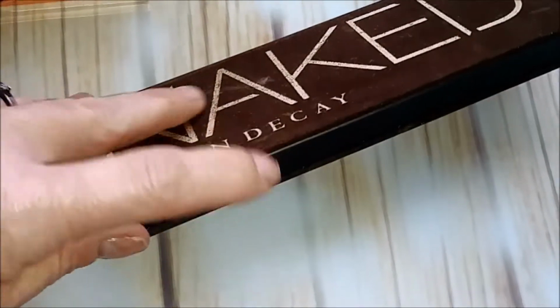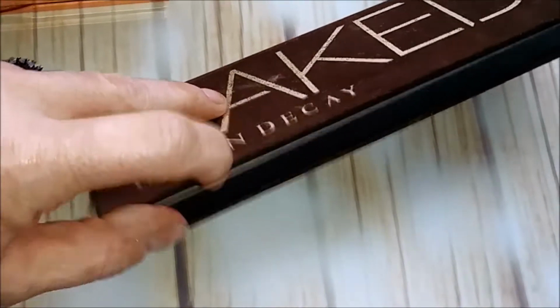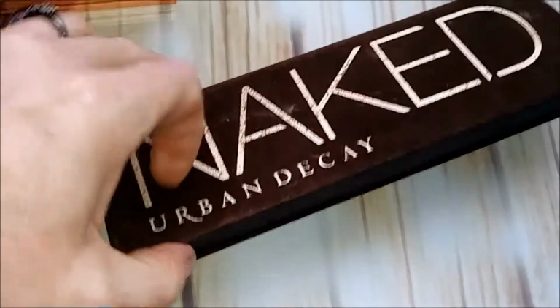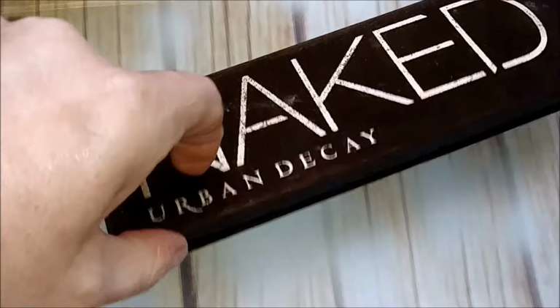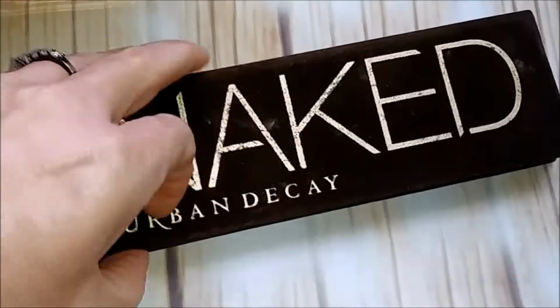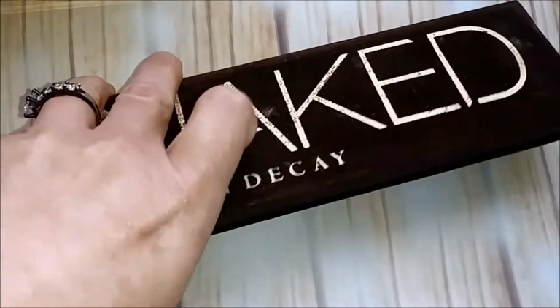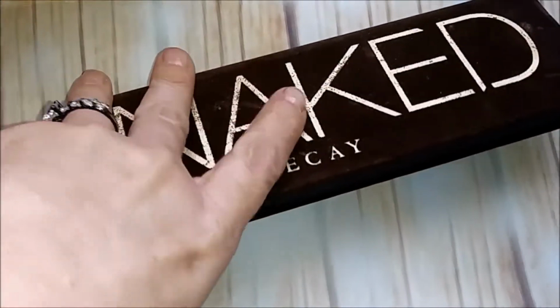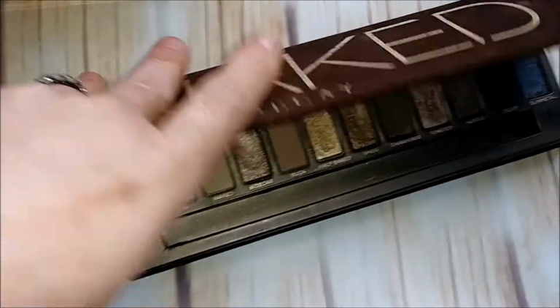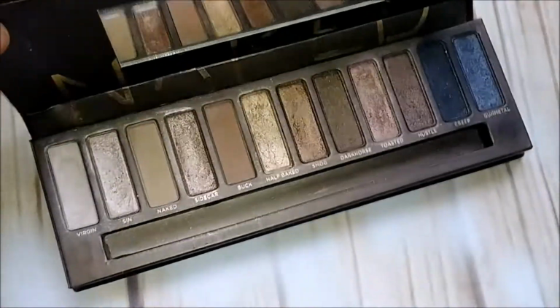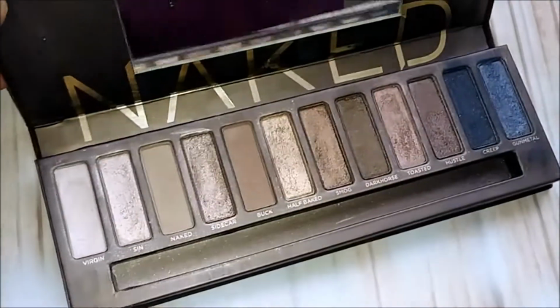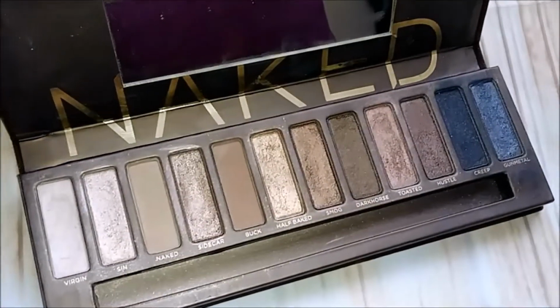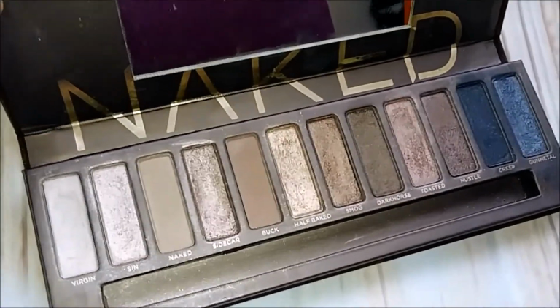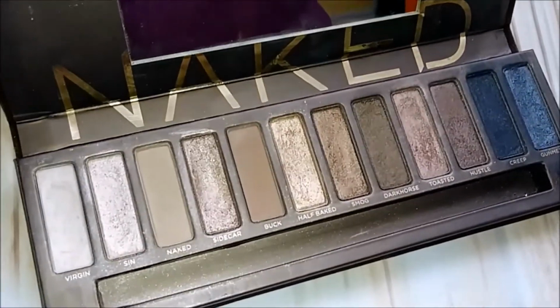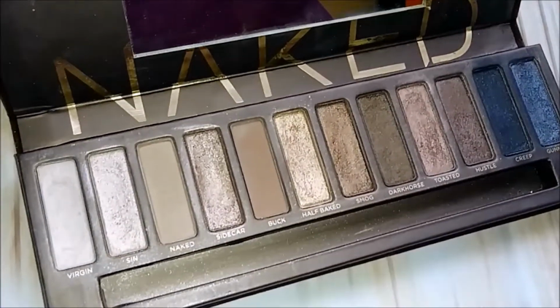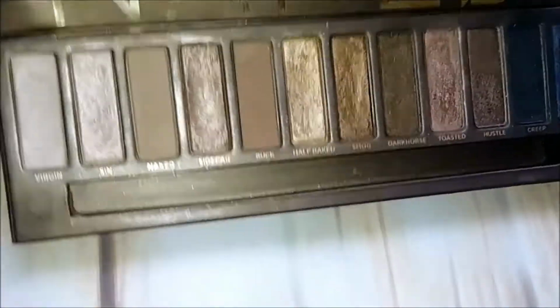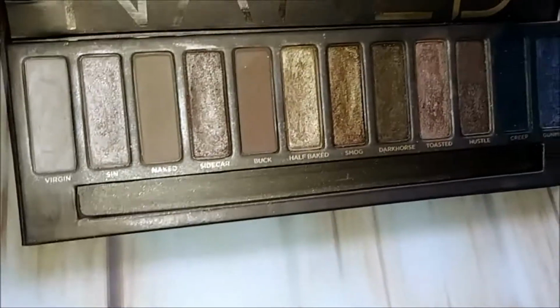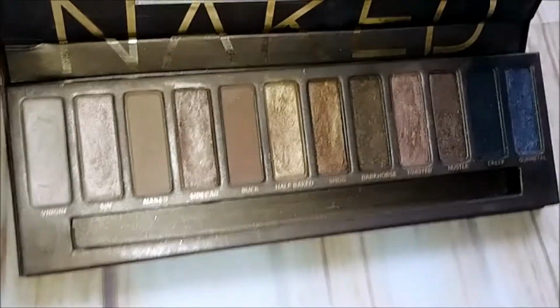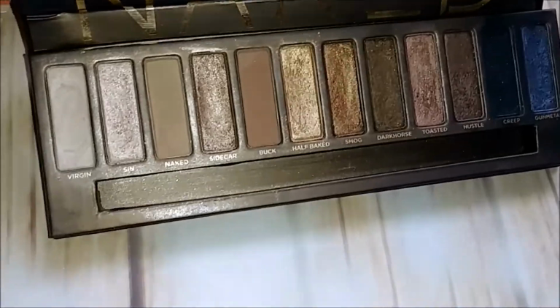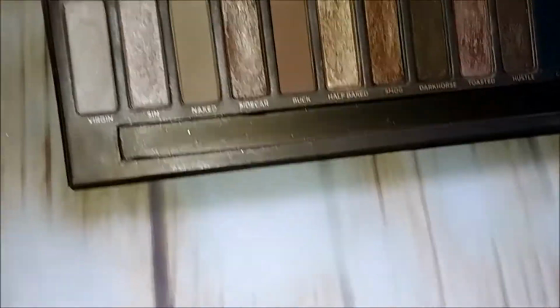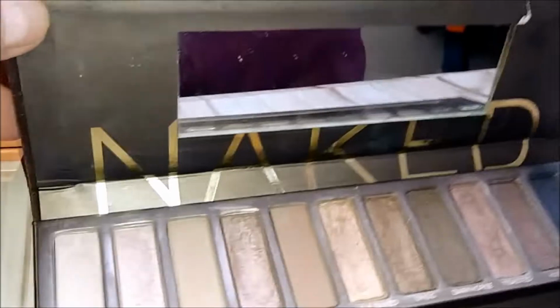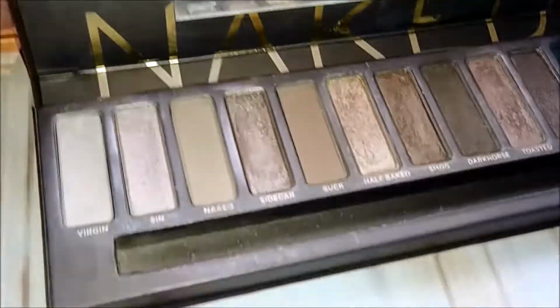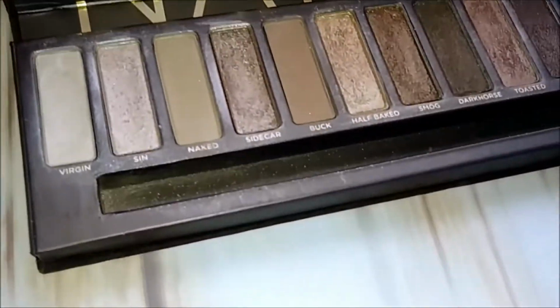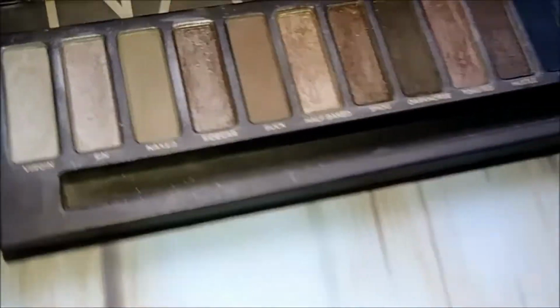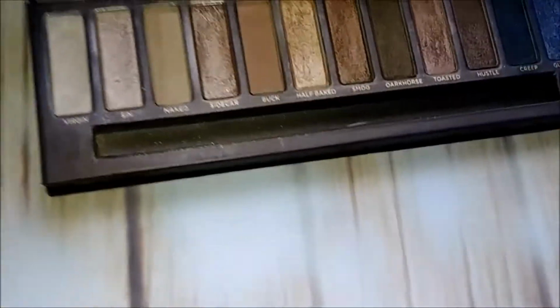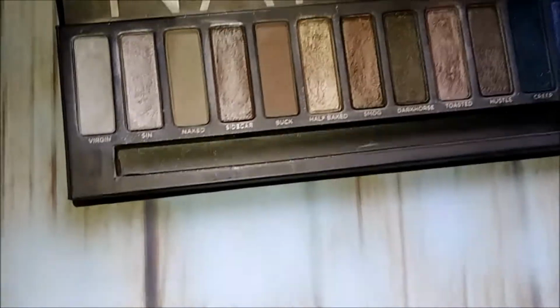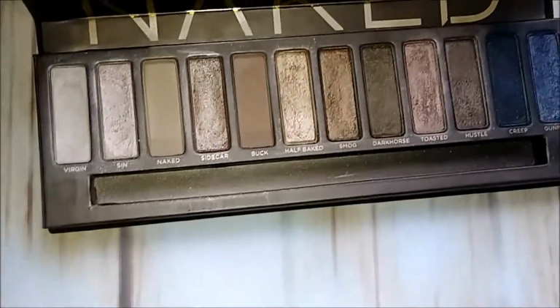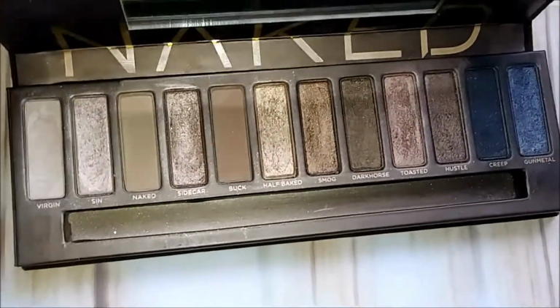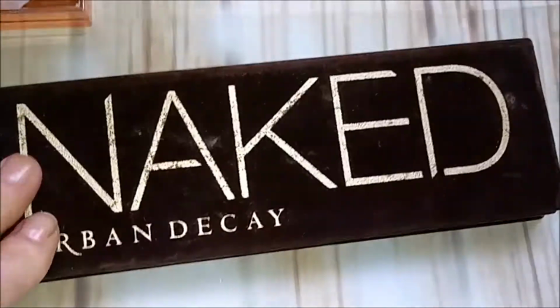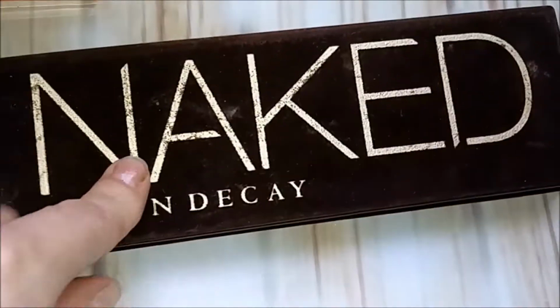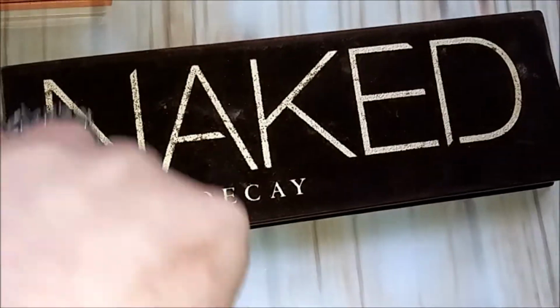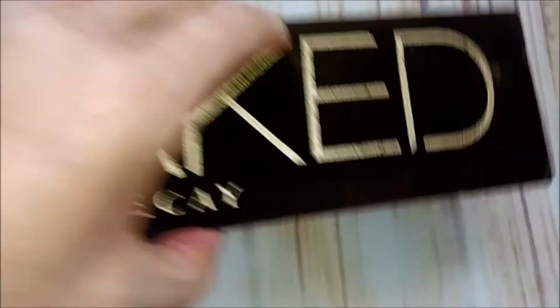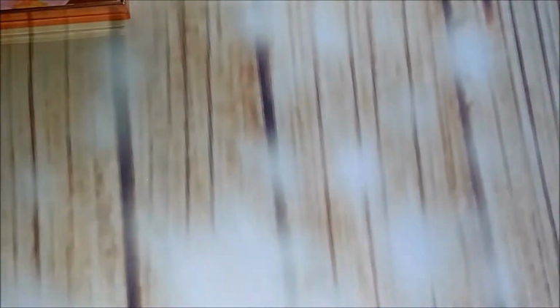Here's an oldie but a goodie — the original Urban Decay Naked palette. It's been discontinued, and they have the new one out. I'm going to keep this one just because it's an oldie but a goodie and it's discontinued.